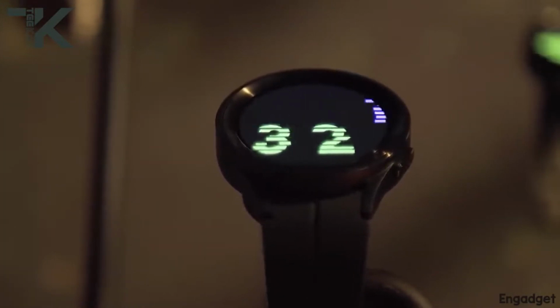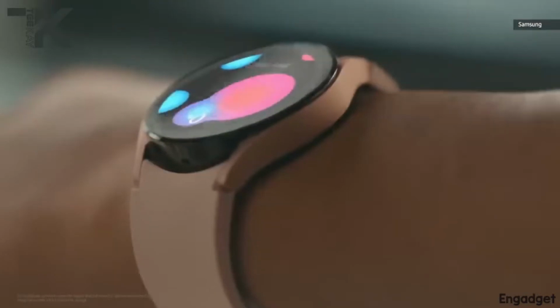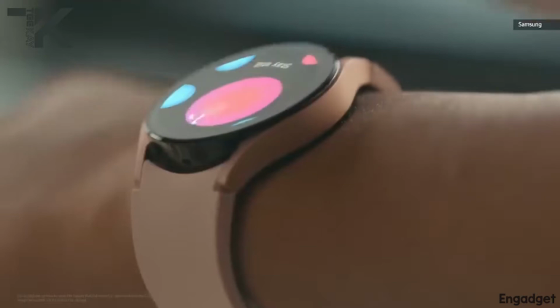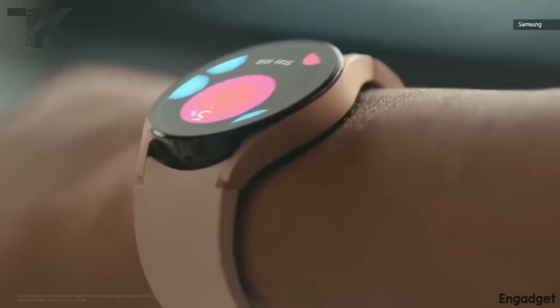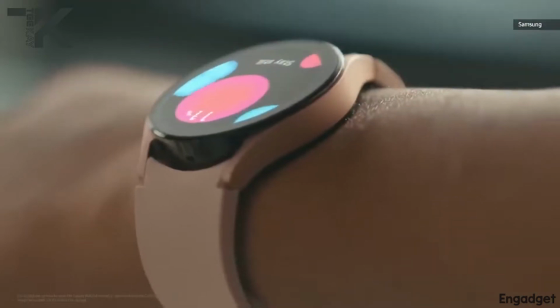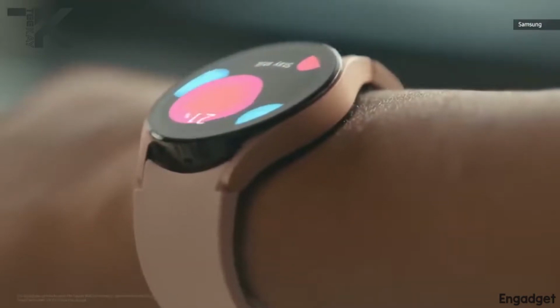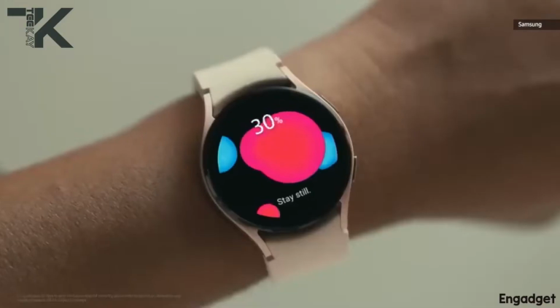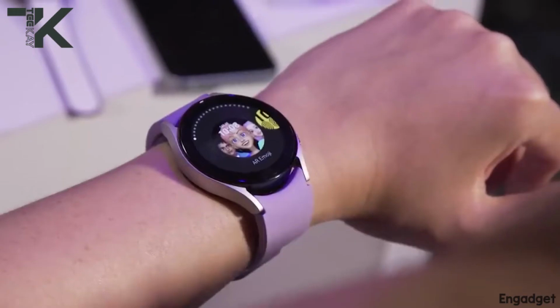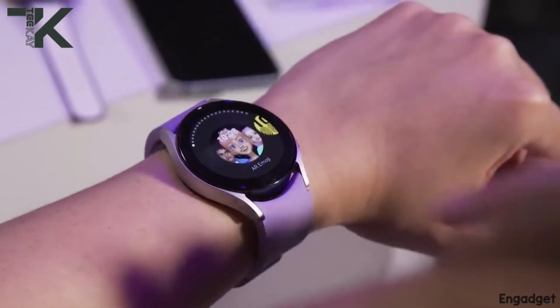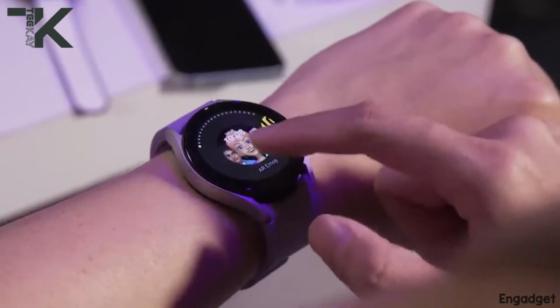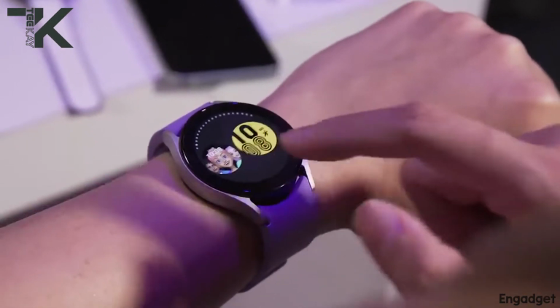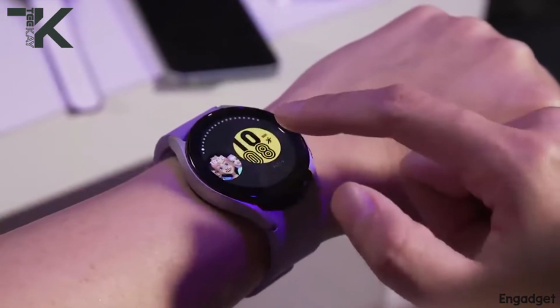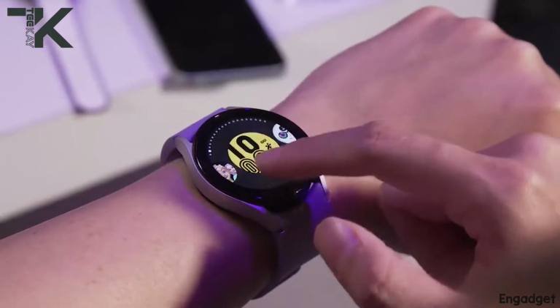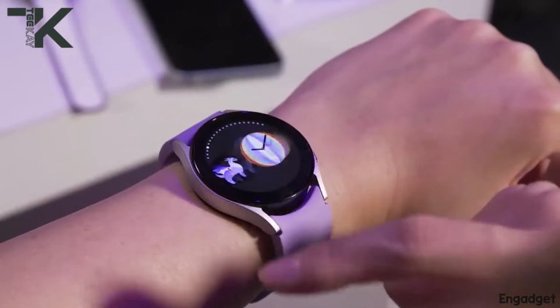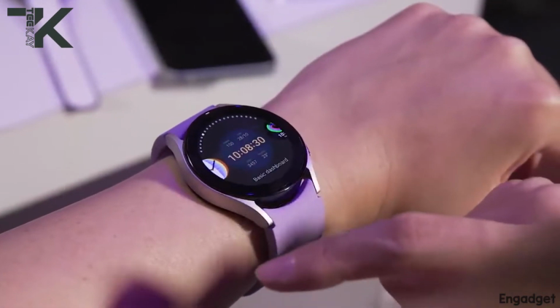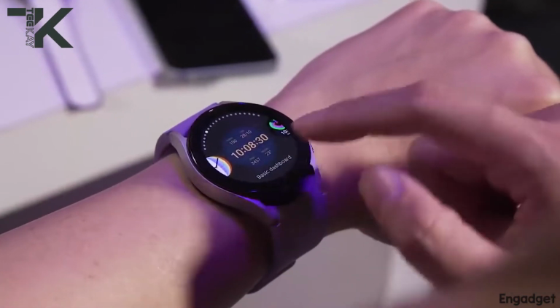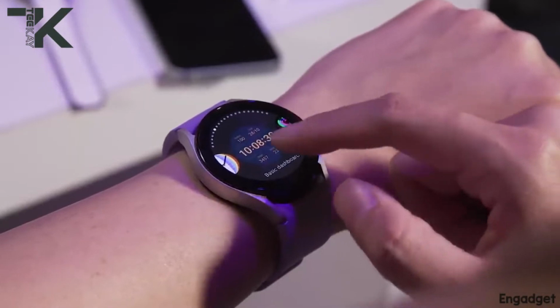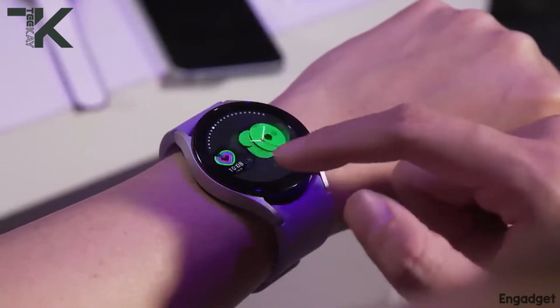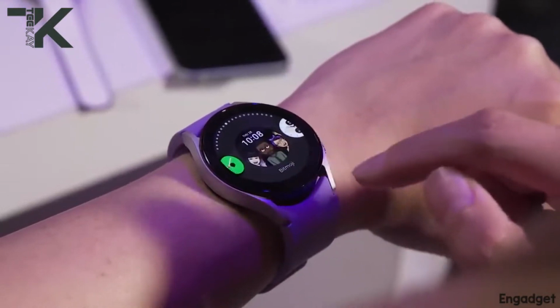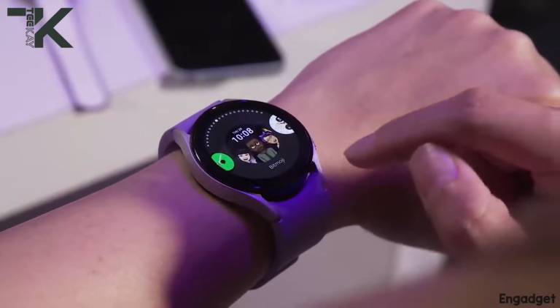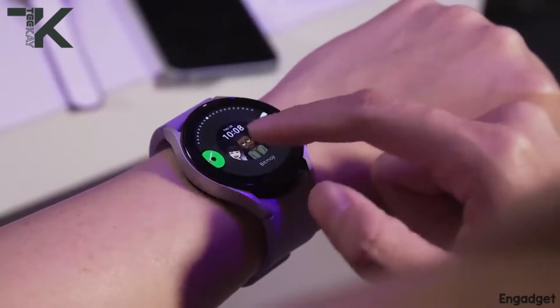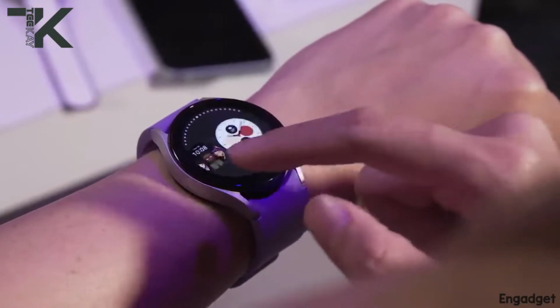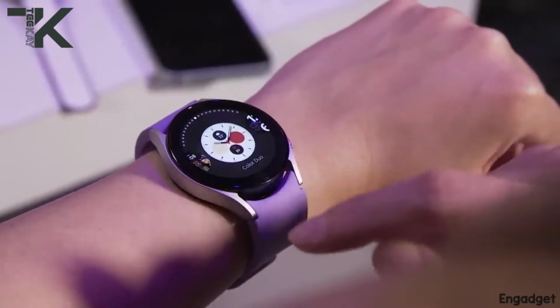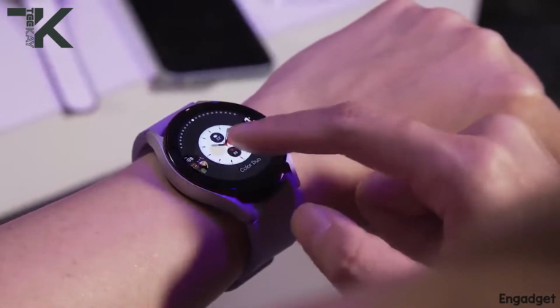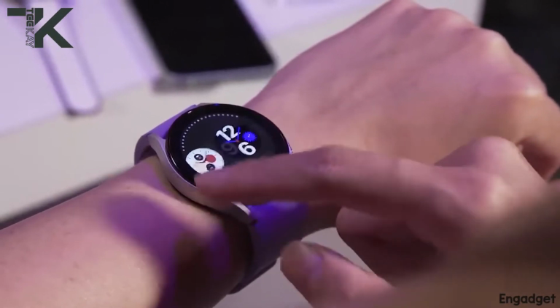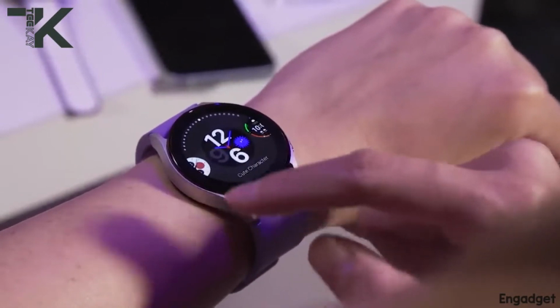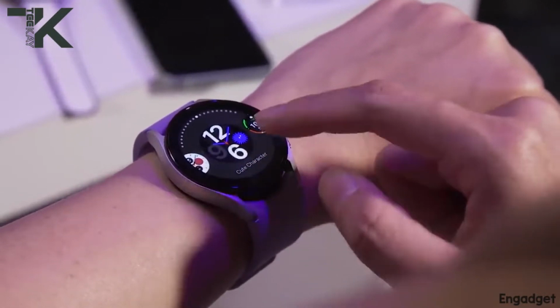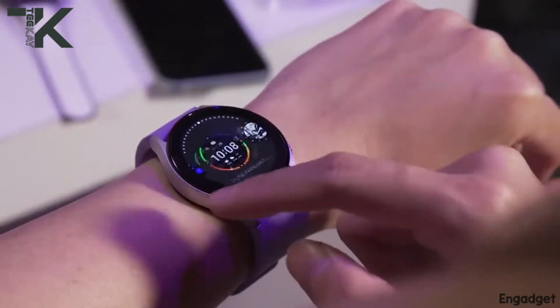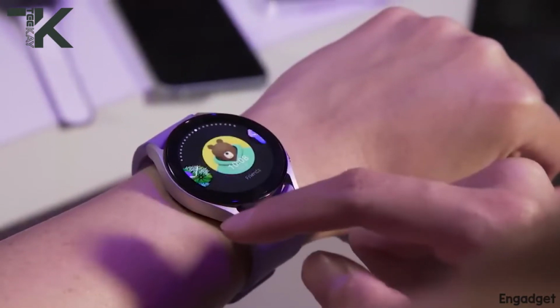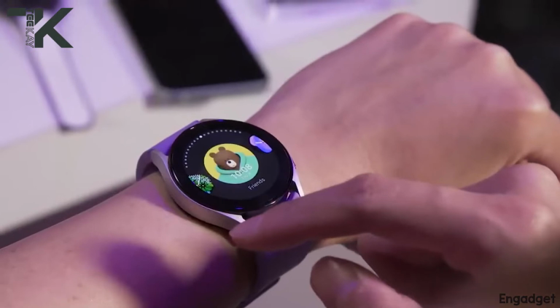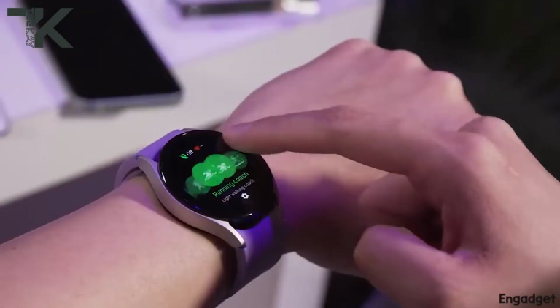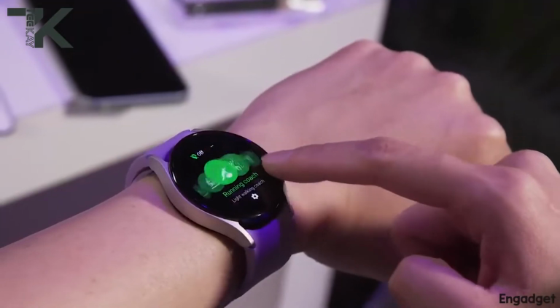My main concern is that Samsung has decided to remove the rotating end bezel of the Samsung Galaxy watches and replaced it with a digital one.